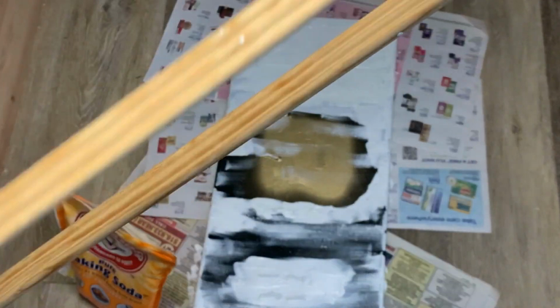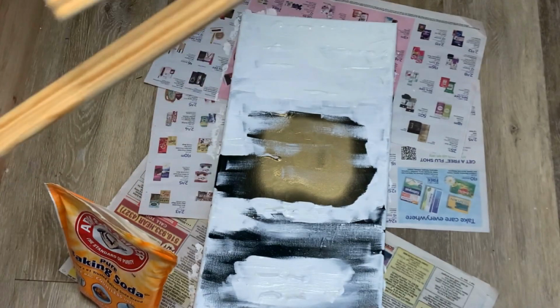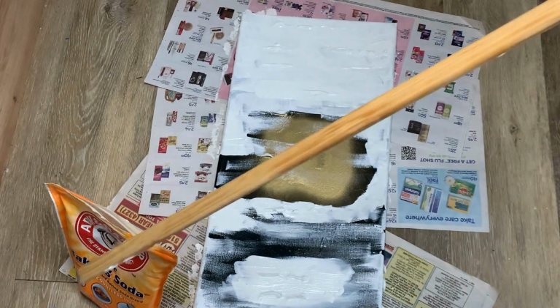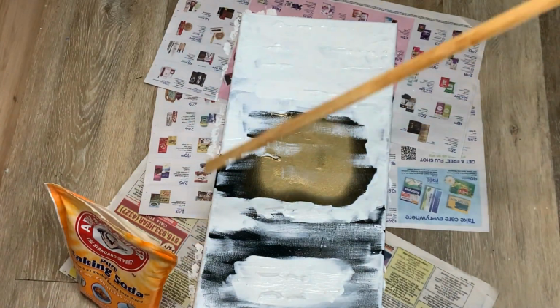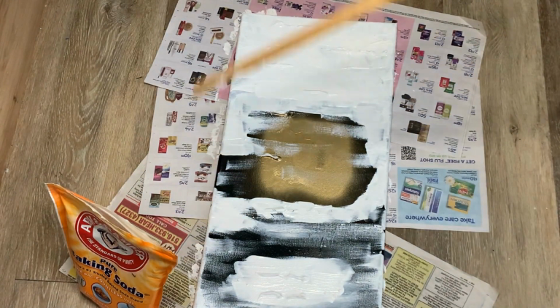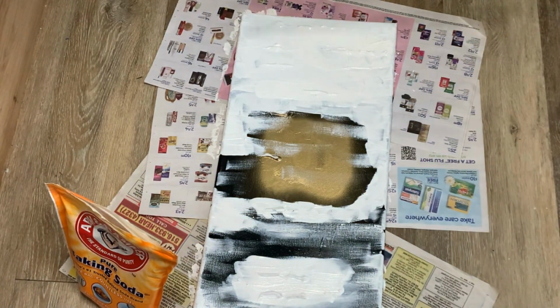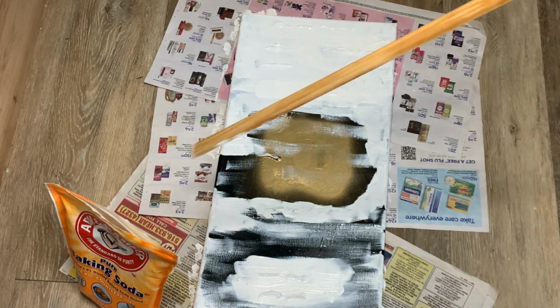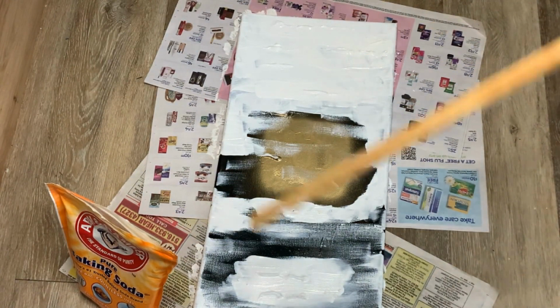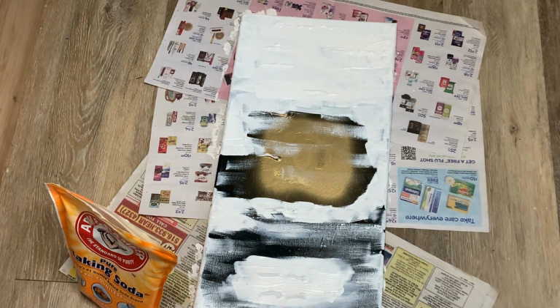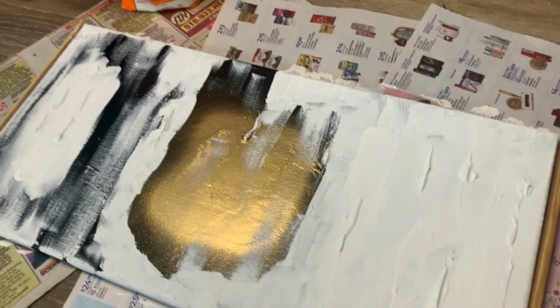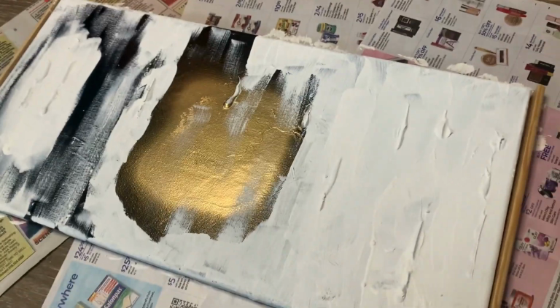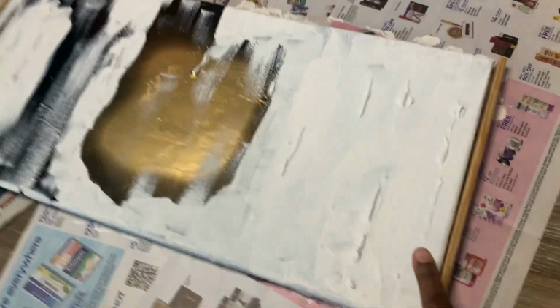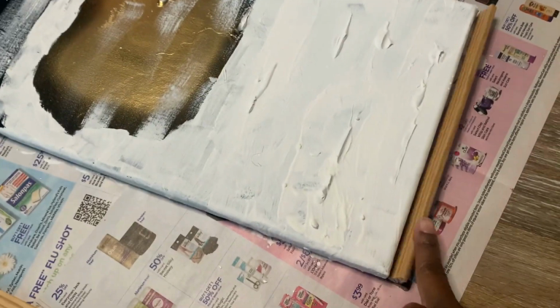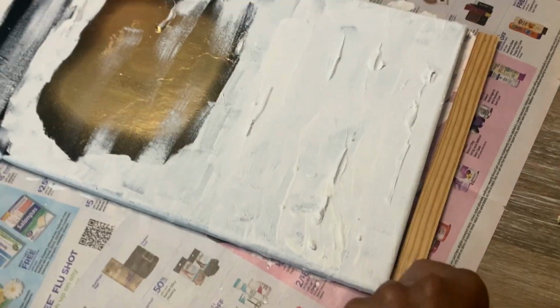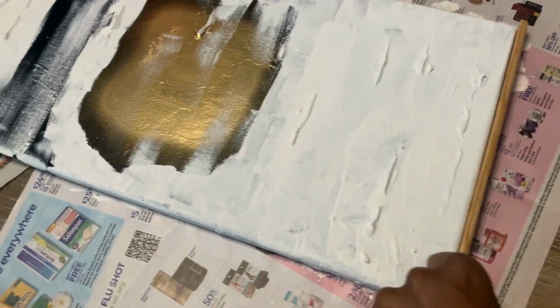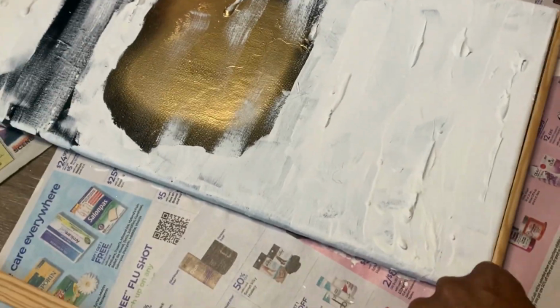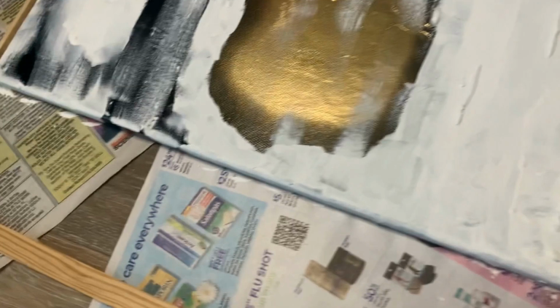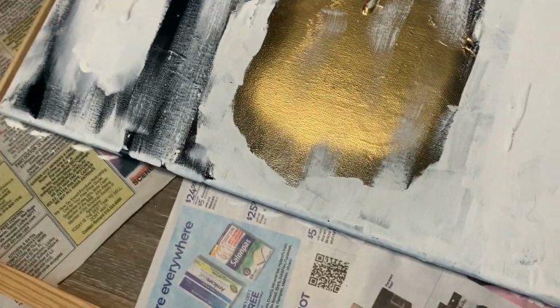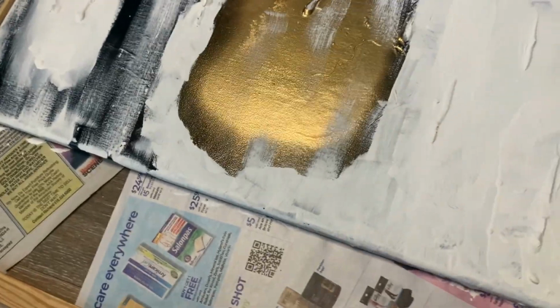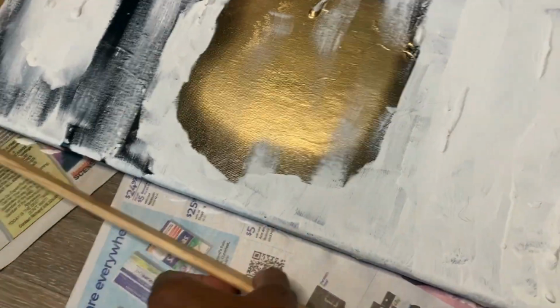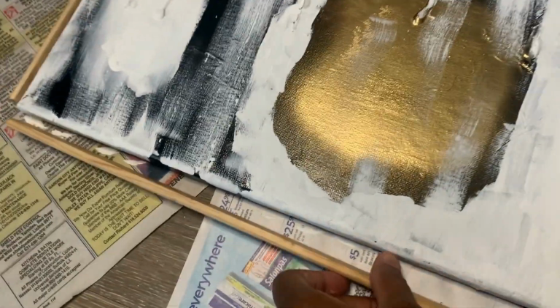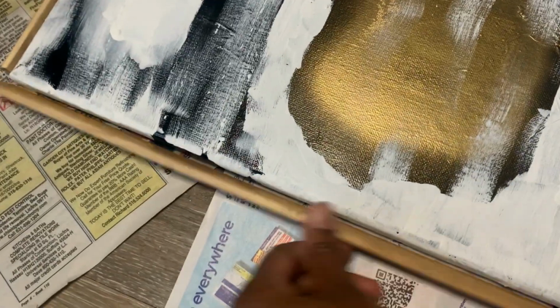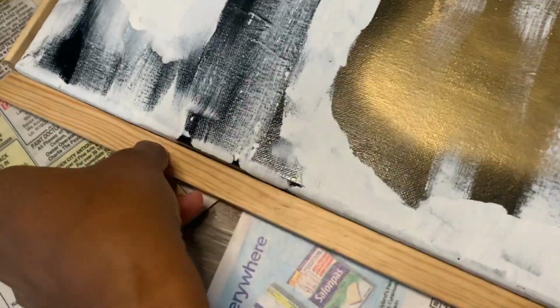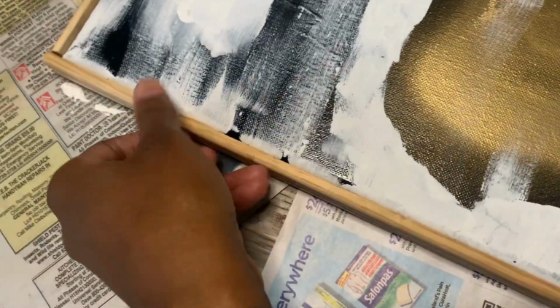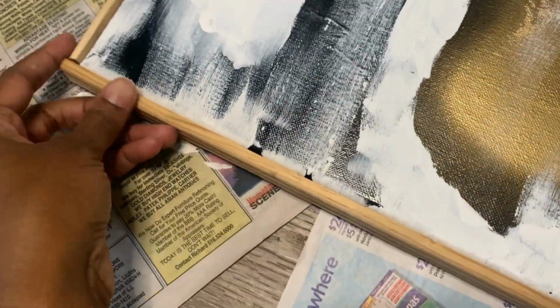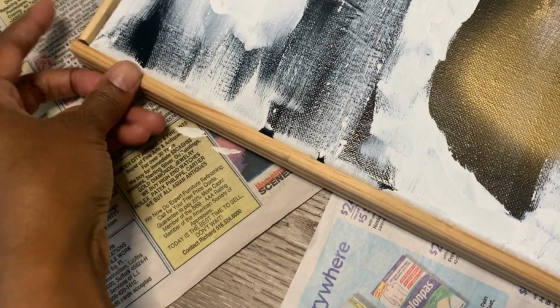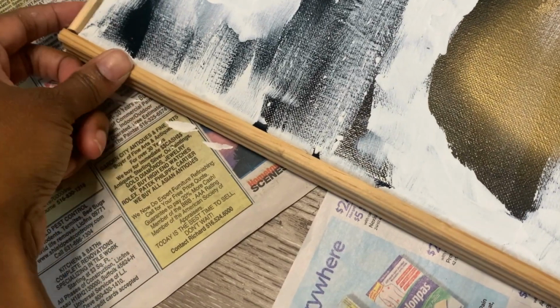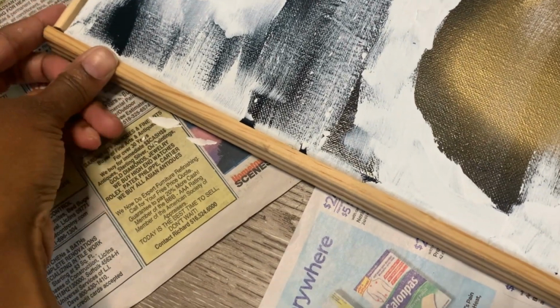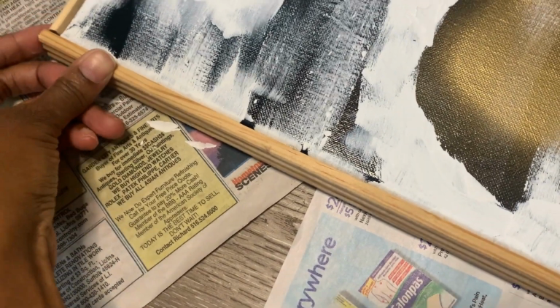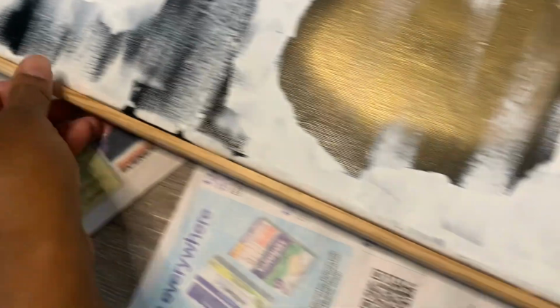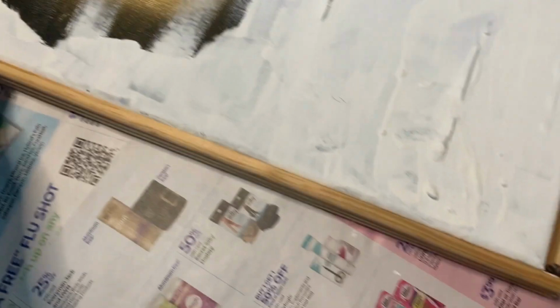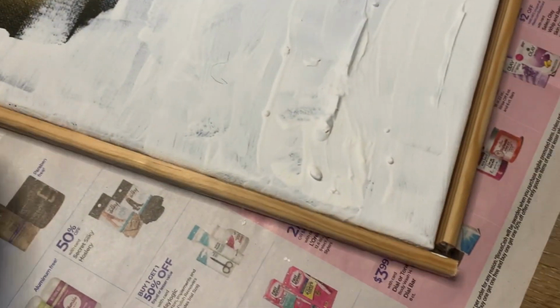Then I'm going to make a frame. I usually do a reverse canvas where I just take and flip everything over, but I'm just going to make a reverse frame. I have this trim that I got from the hardware store and I'm just lining it up to where it needs to be.